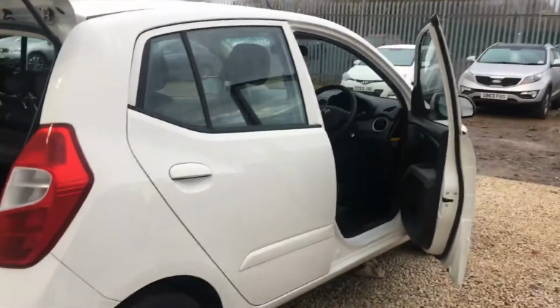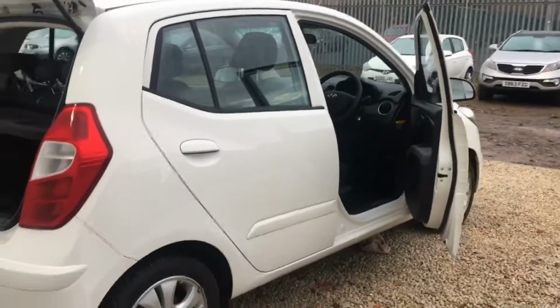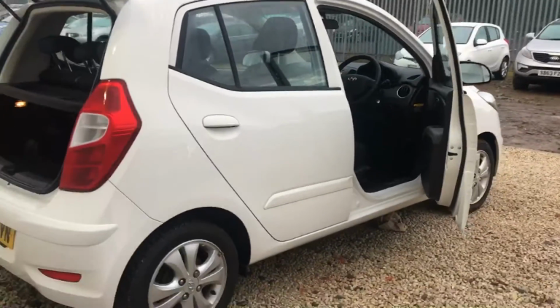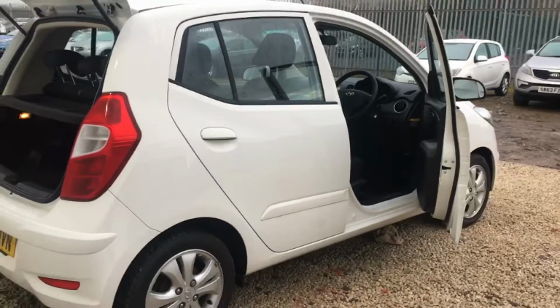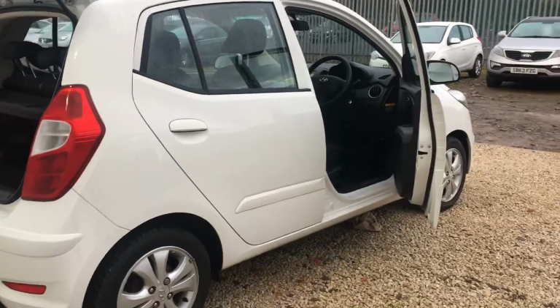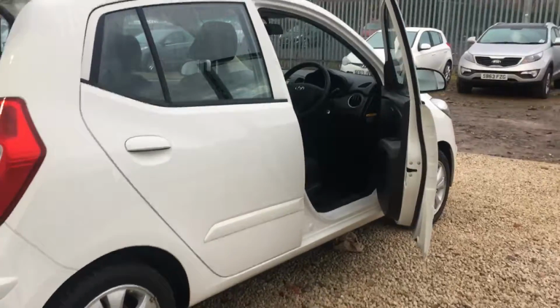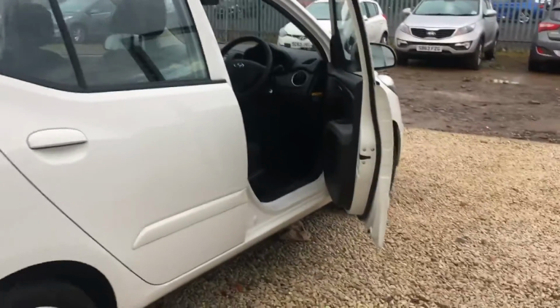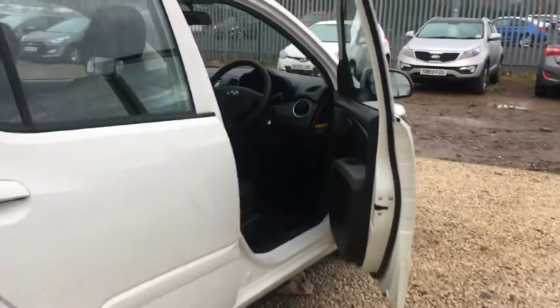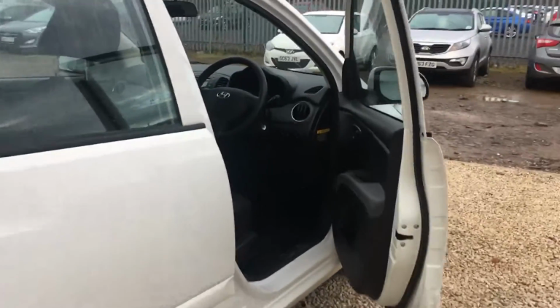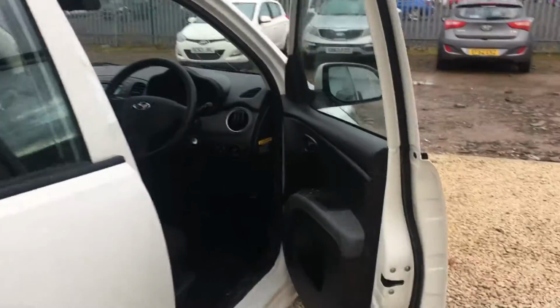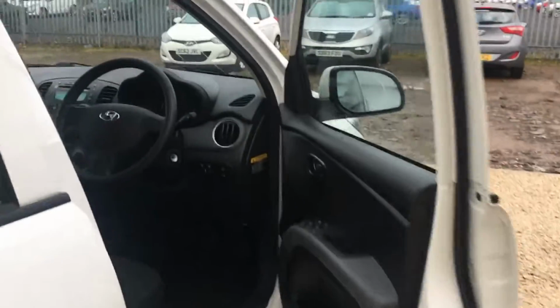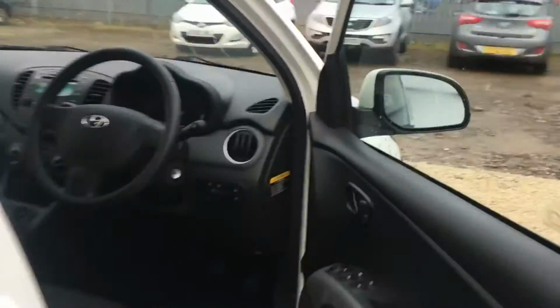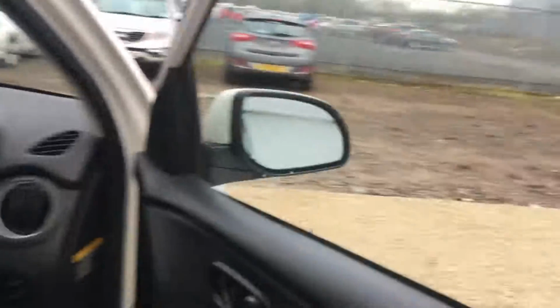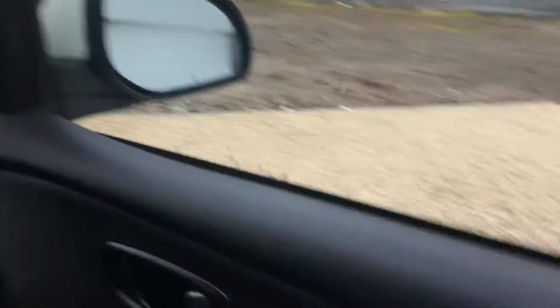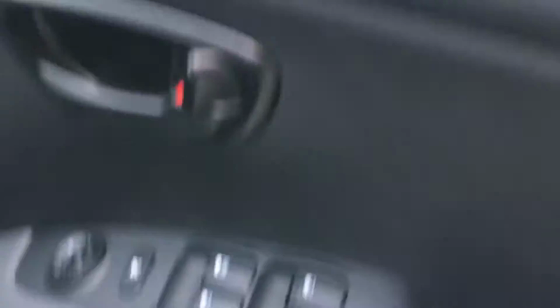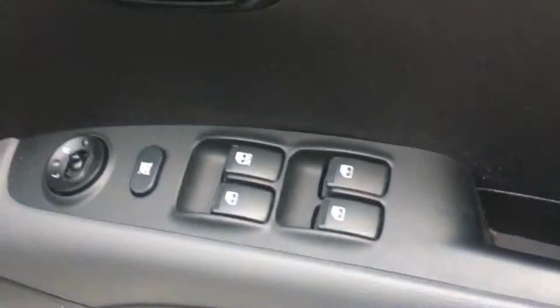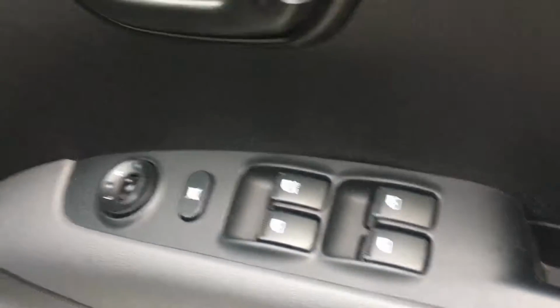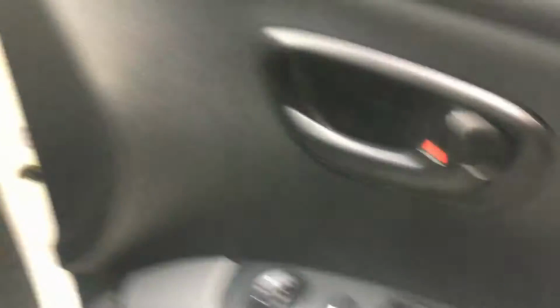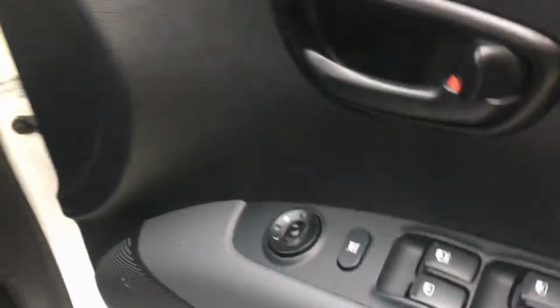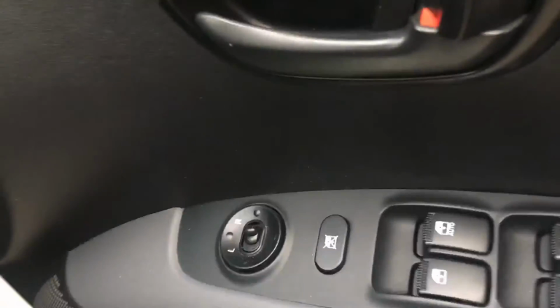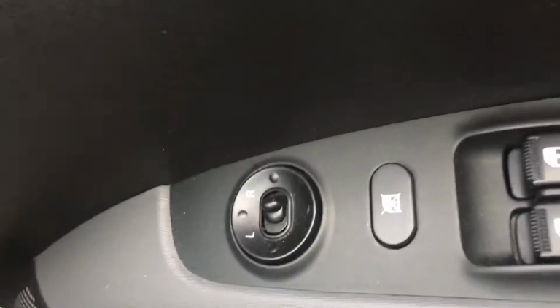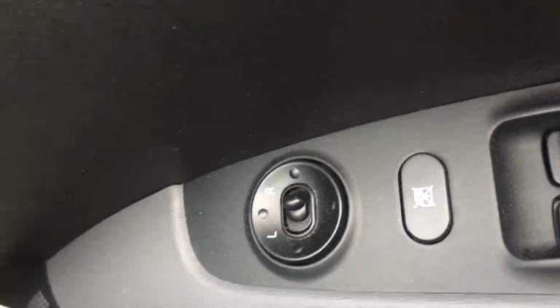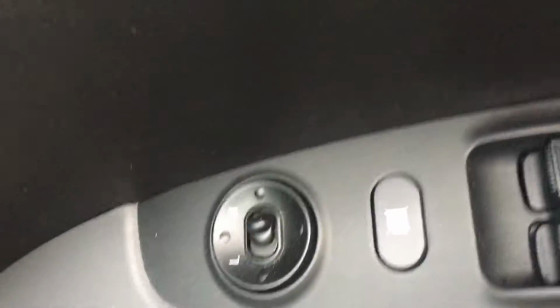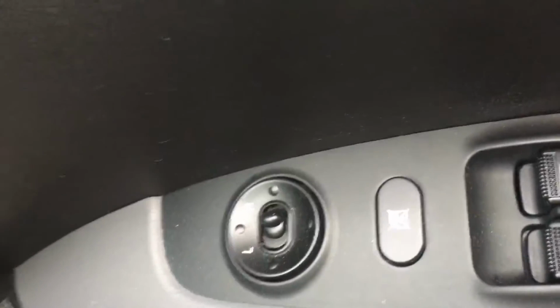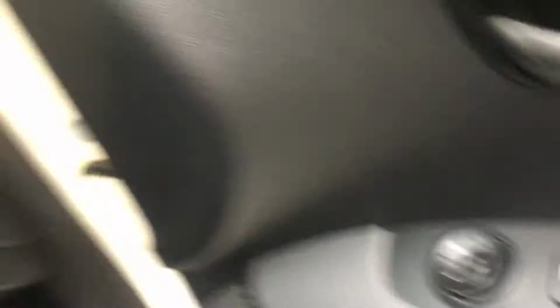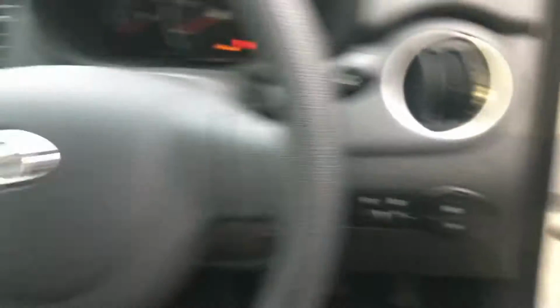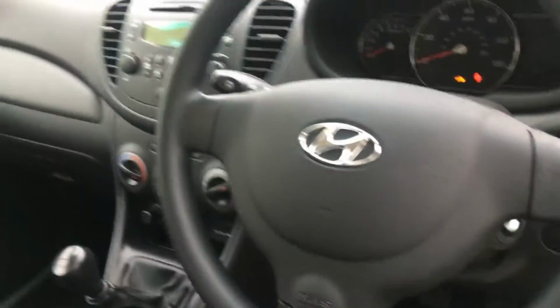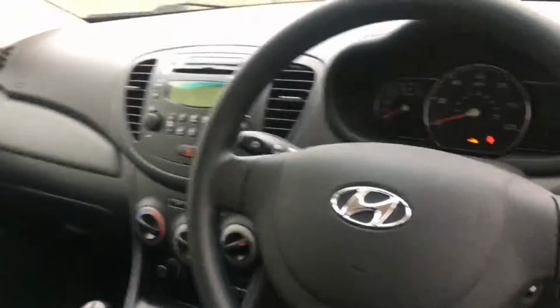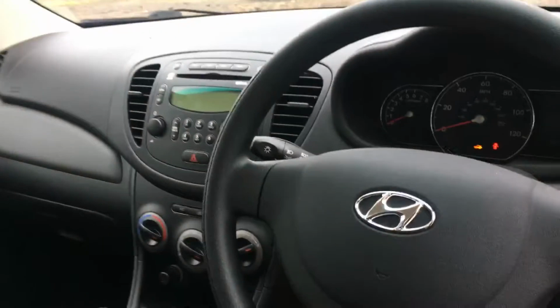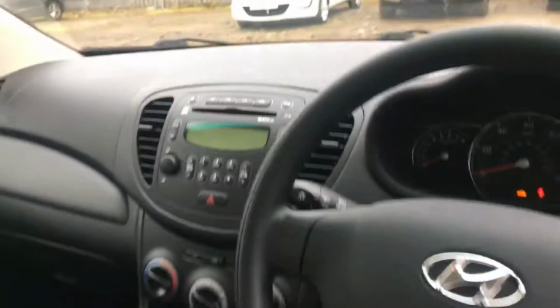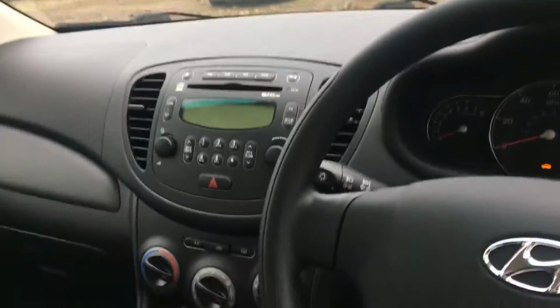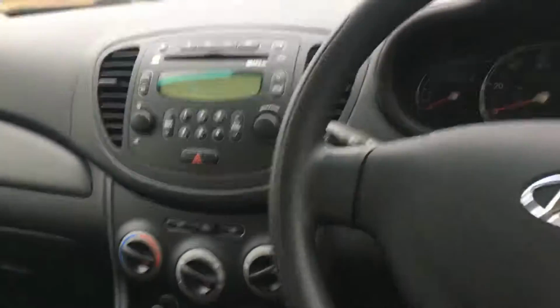So it's in really good condition, it's been well taken care of and I'll just show you the inside. All four windows are electric and you've got your door mirrors controlled just there. And you can see it still has a CD player.